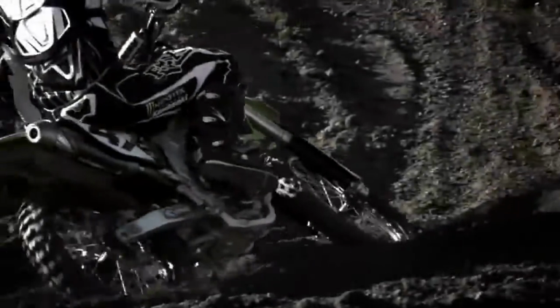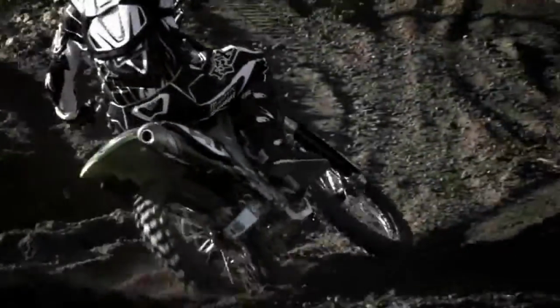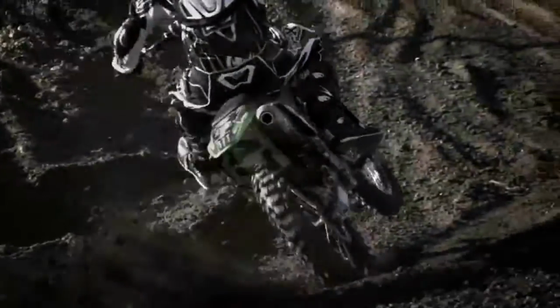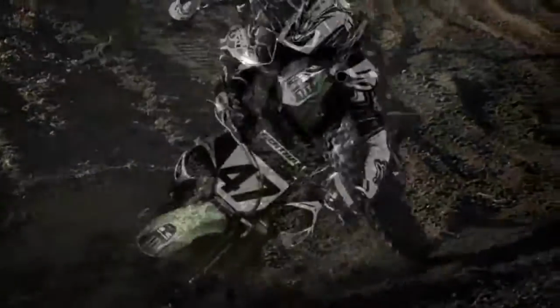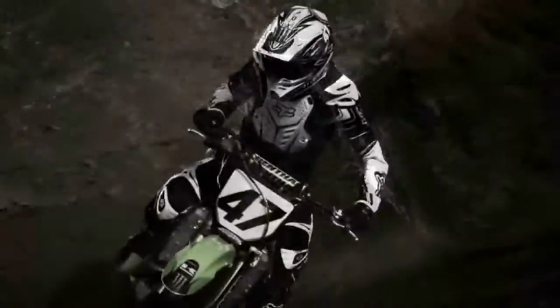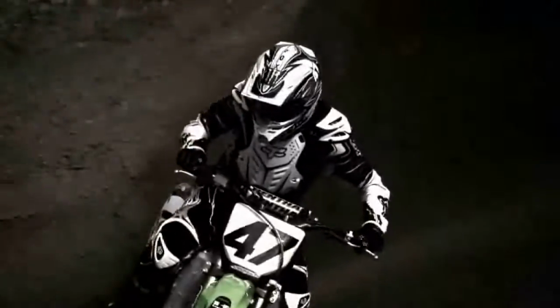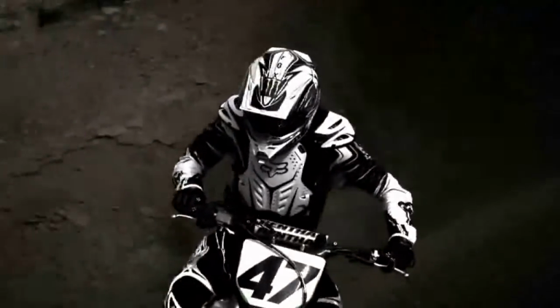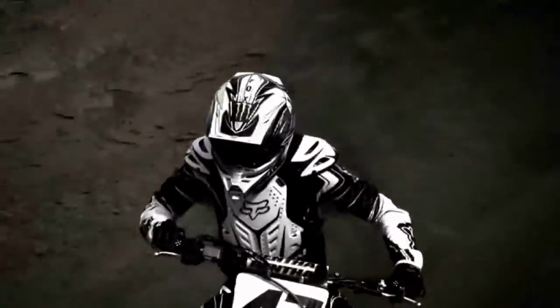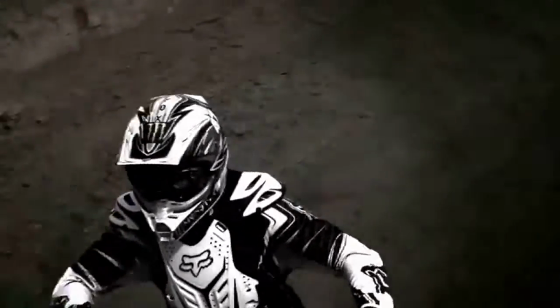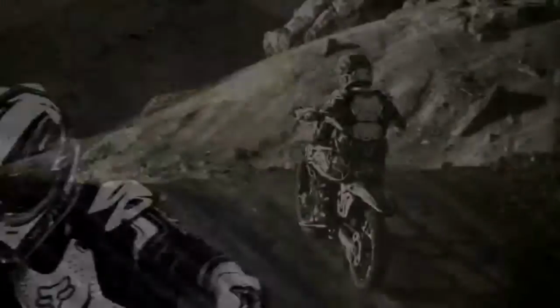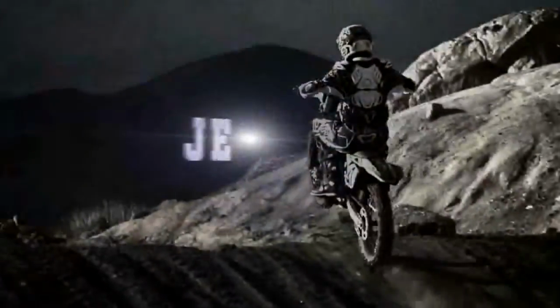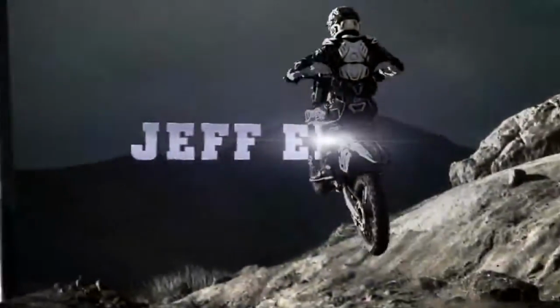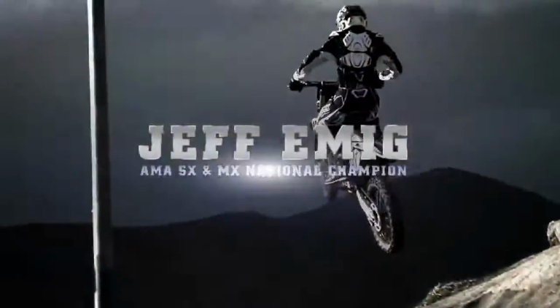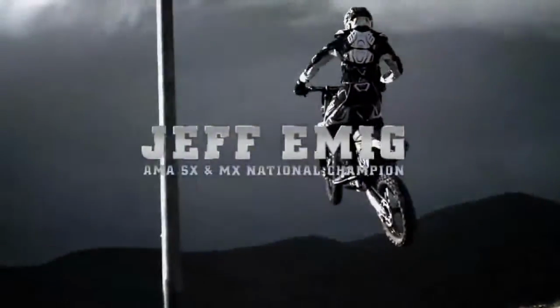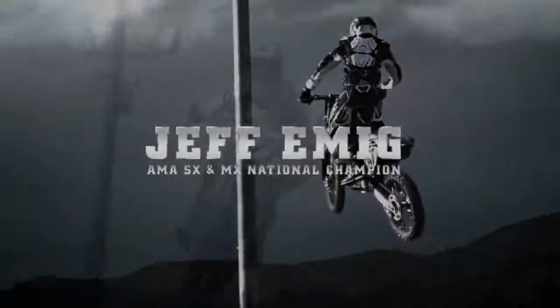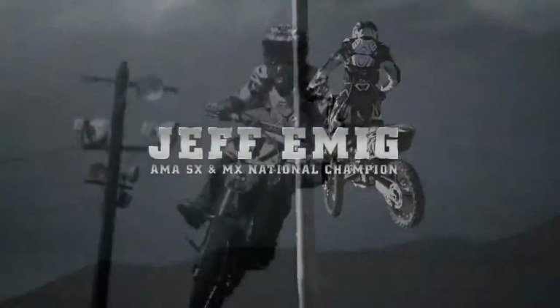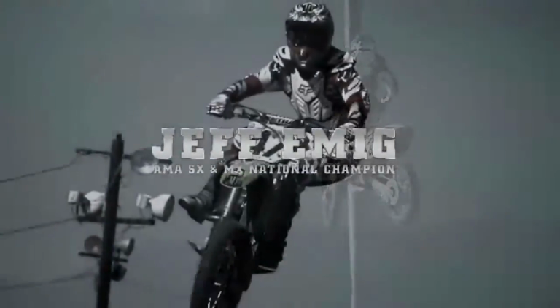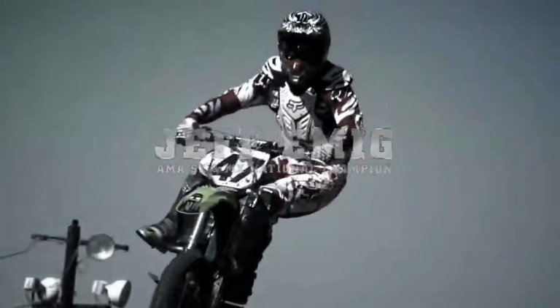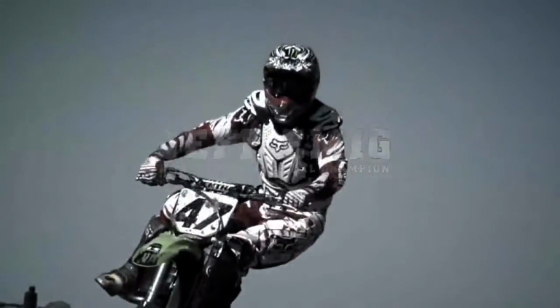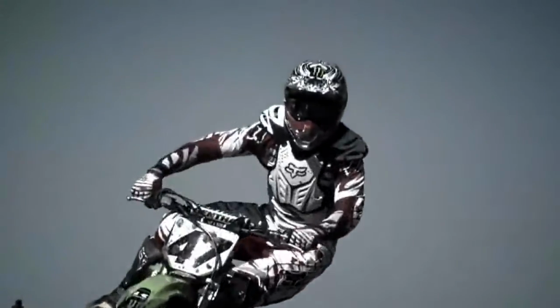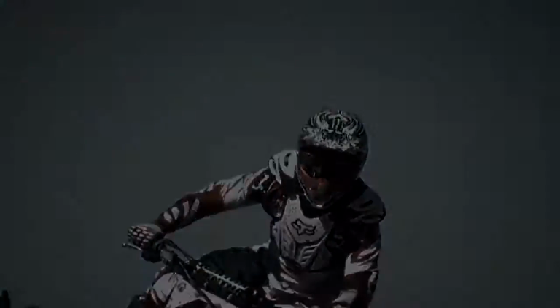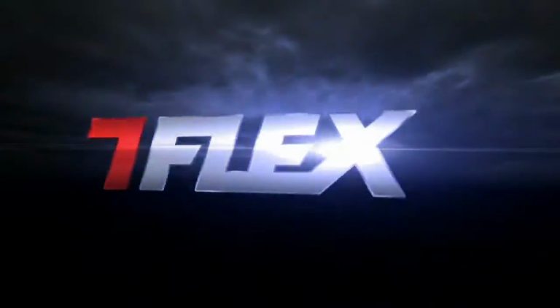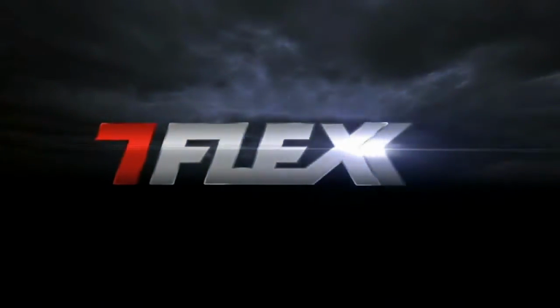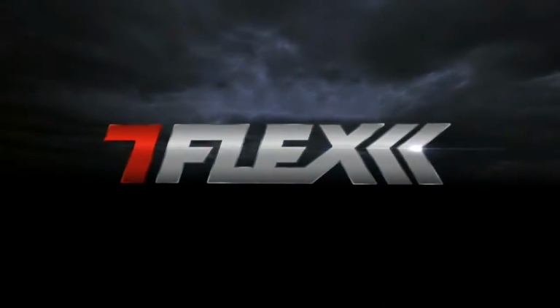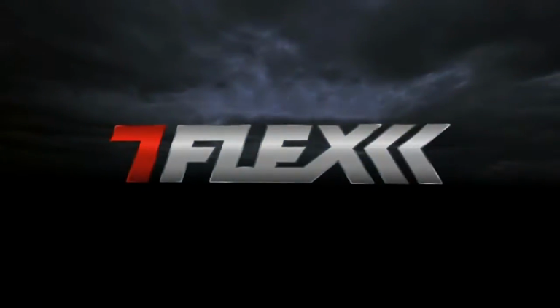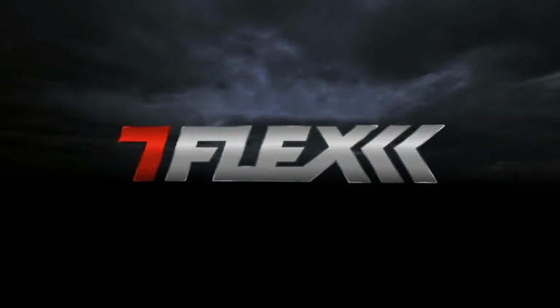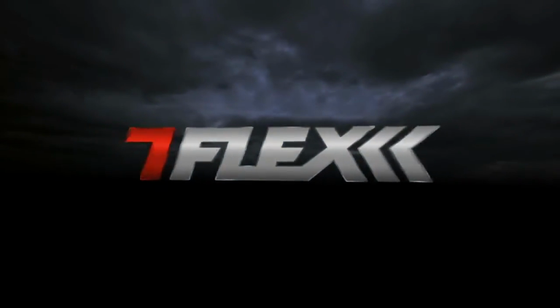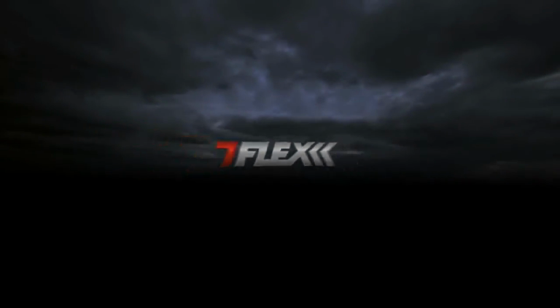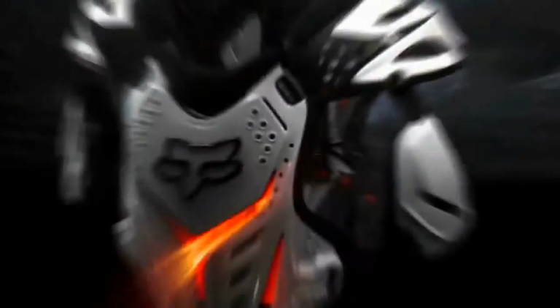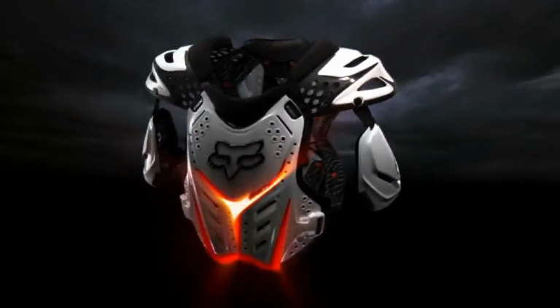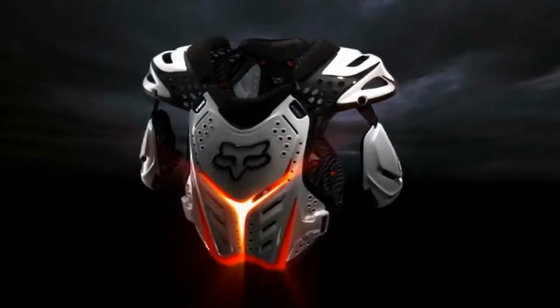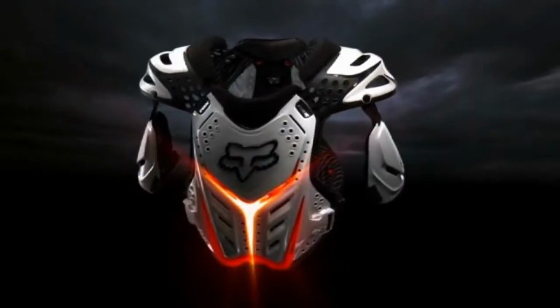The Raceframe deflects roost and gives you extra coverage, so you get the most out of every ride. The Fox Raceframe is the only roost deflector with seven flex panels.